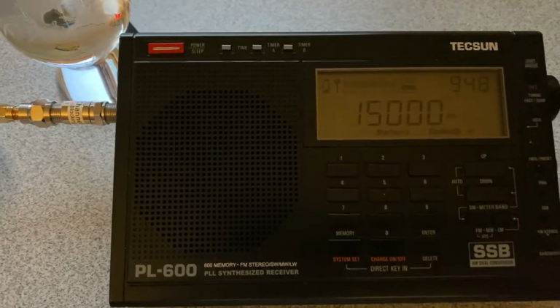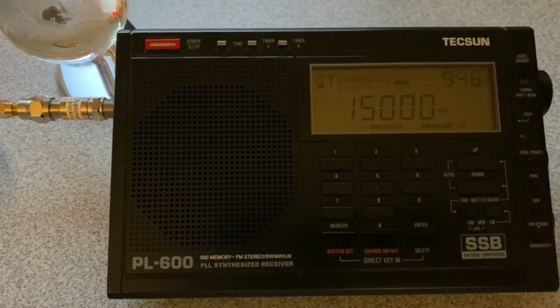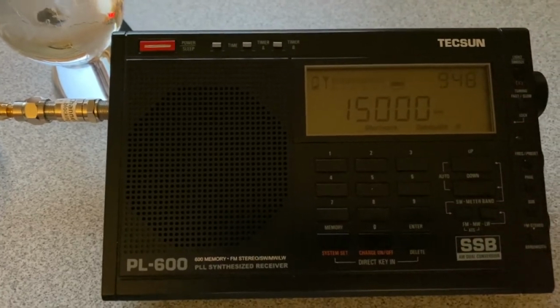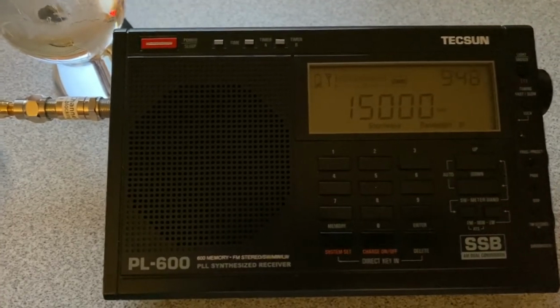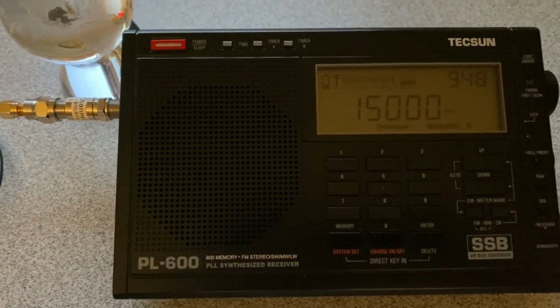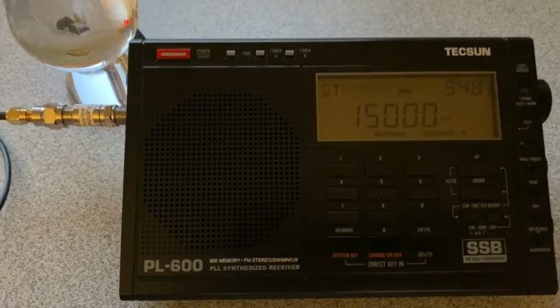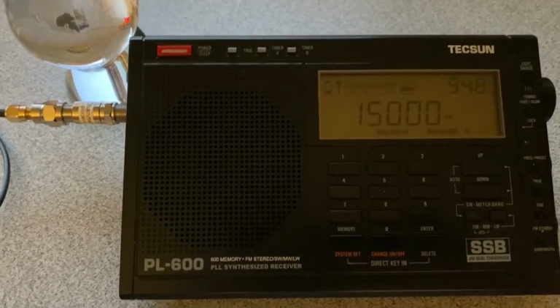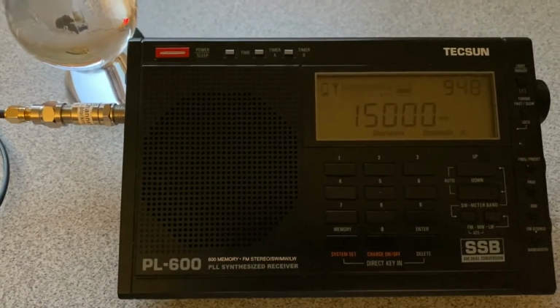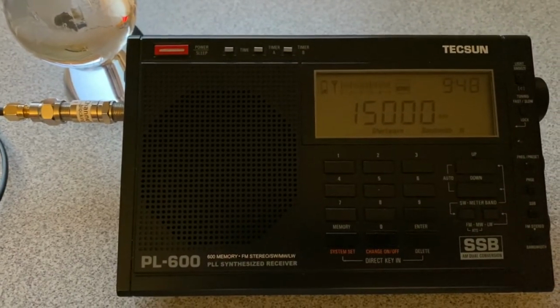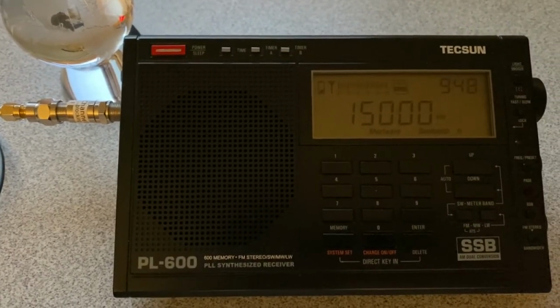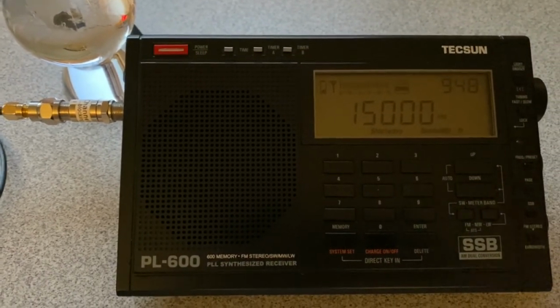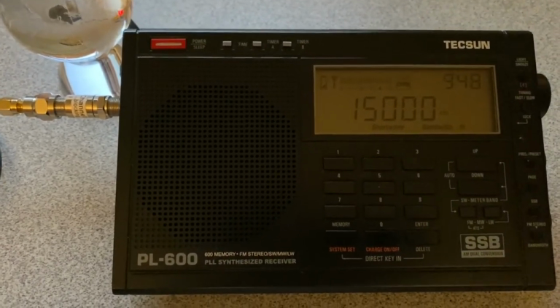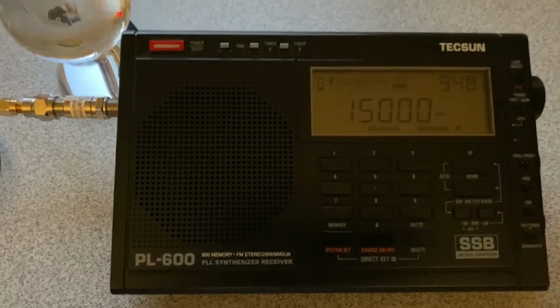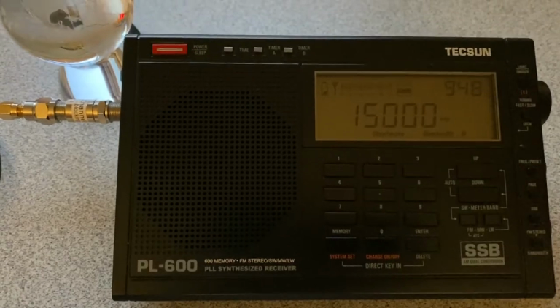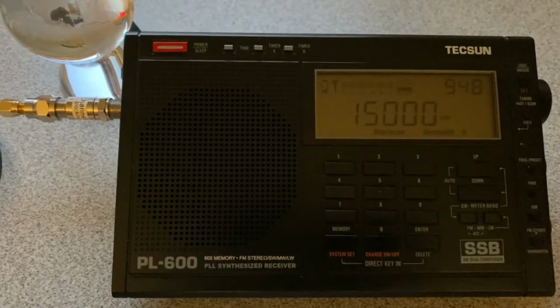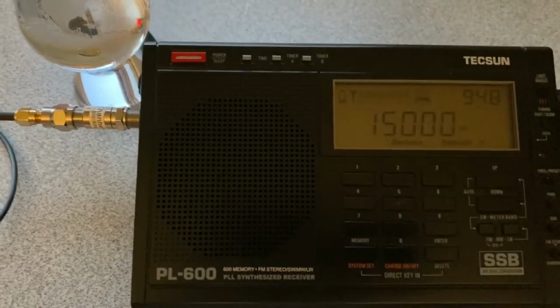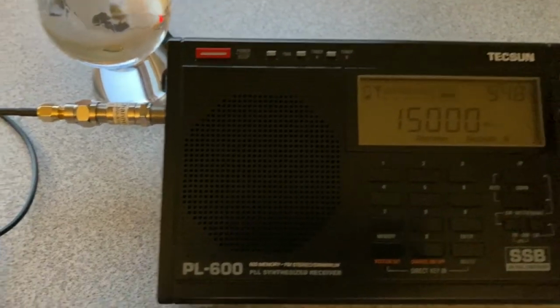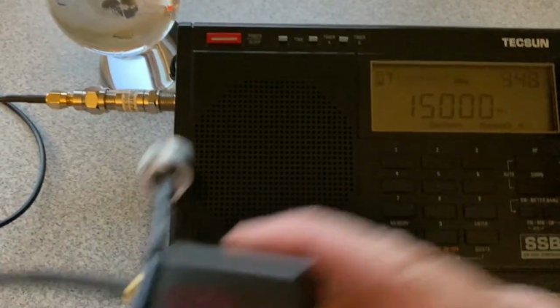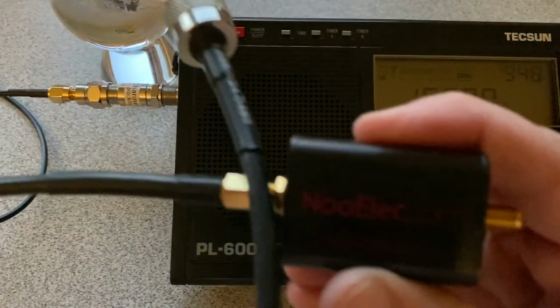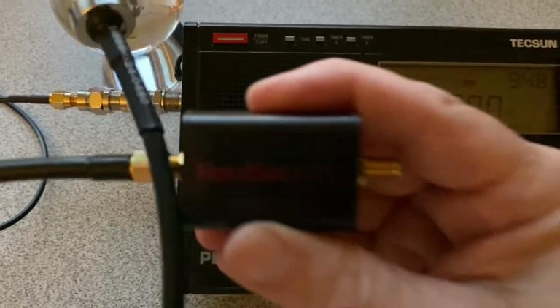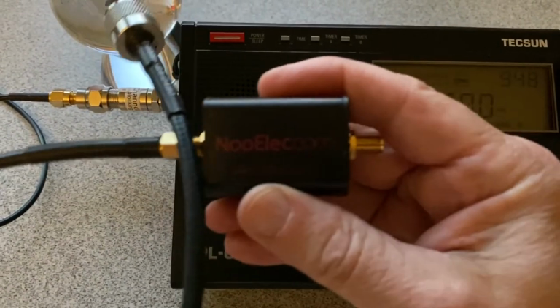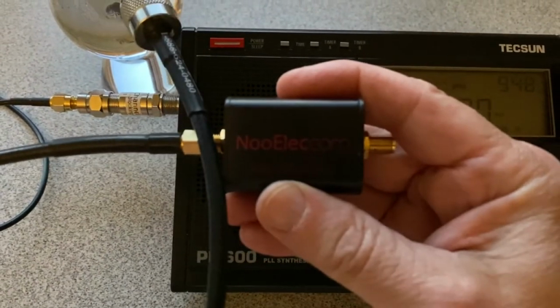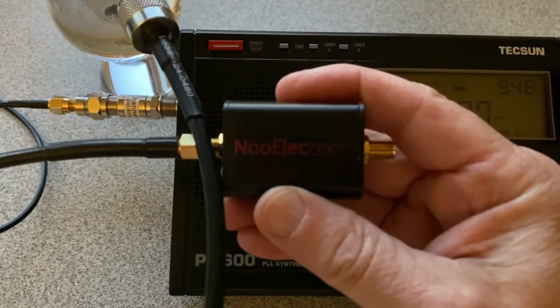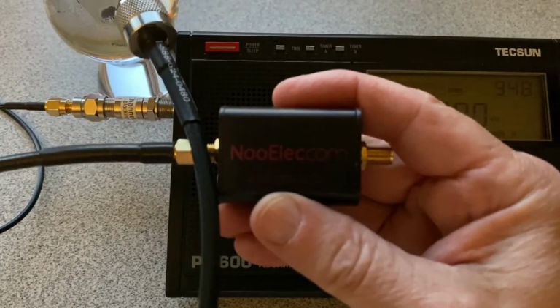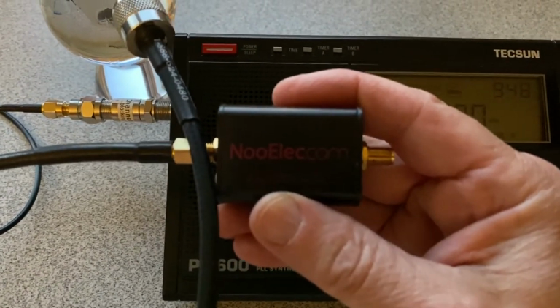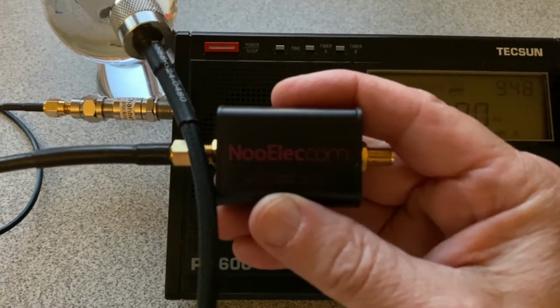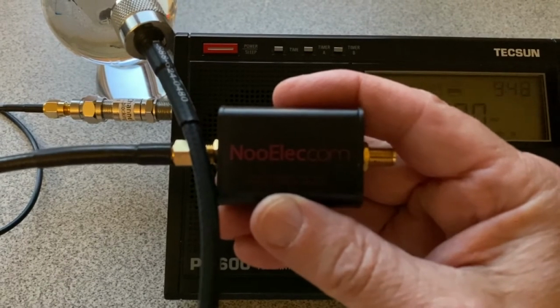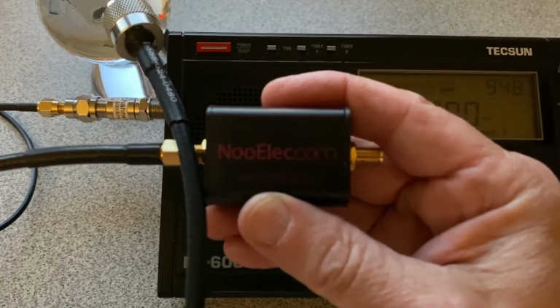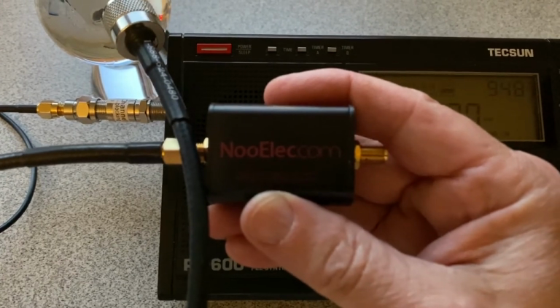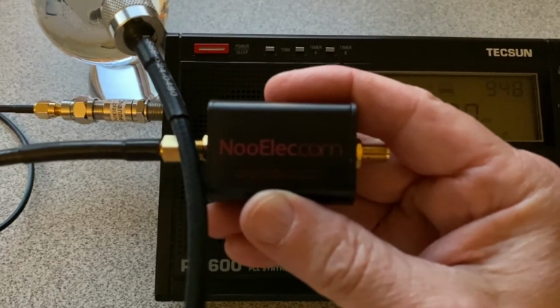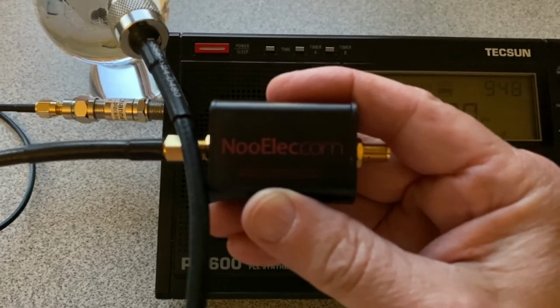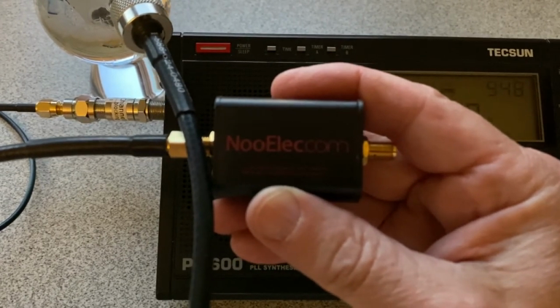Looks like it does the trick. Fifteen dollars on Amazon — not a bad choice. I think there's a version that does not have the metal case for nine or ten dollars if you want to find a cheaper version of this.